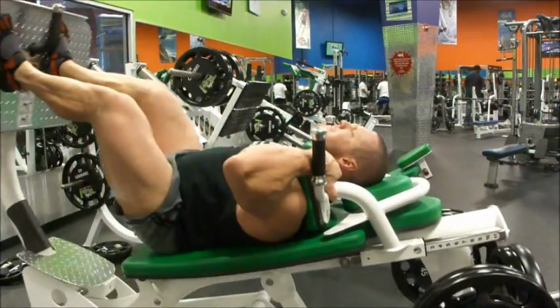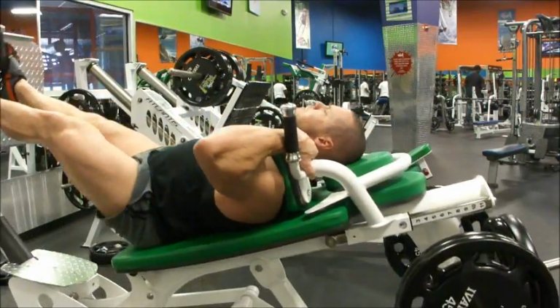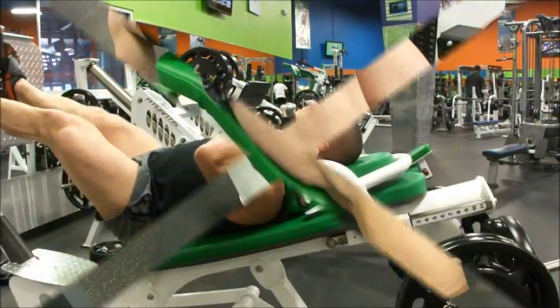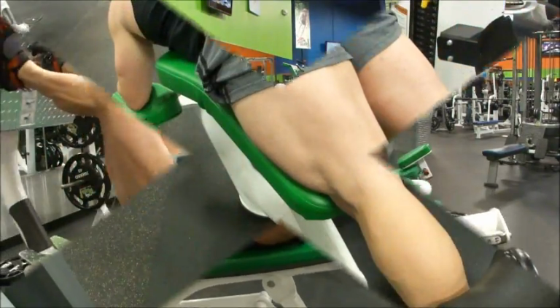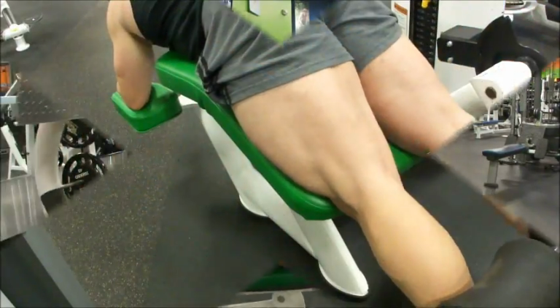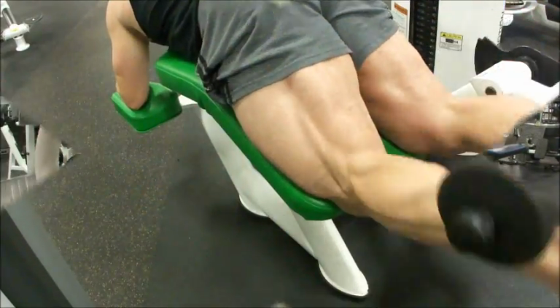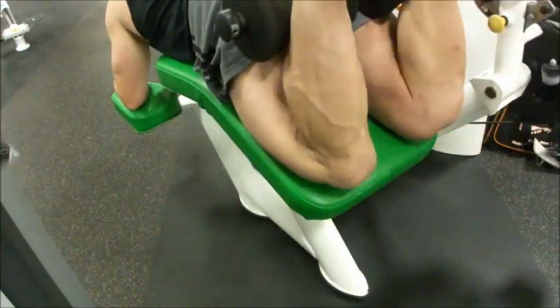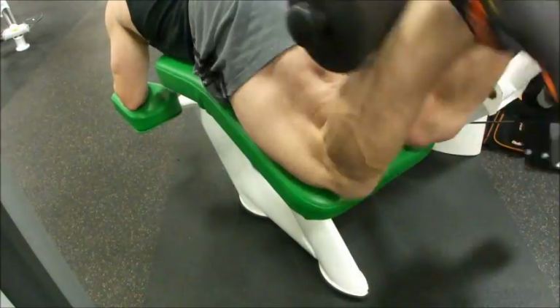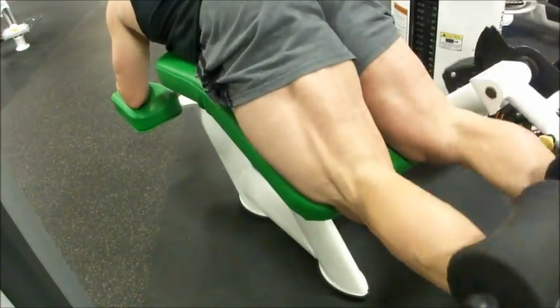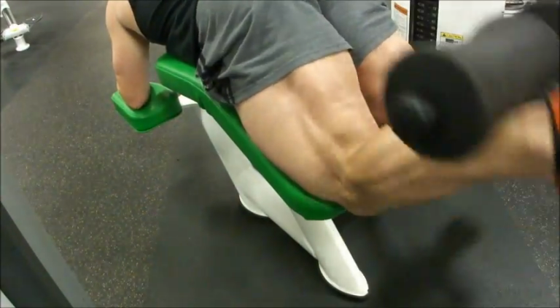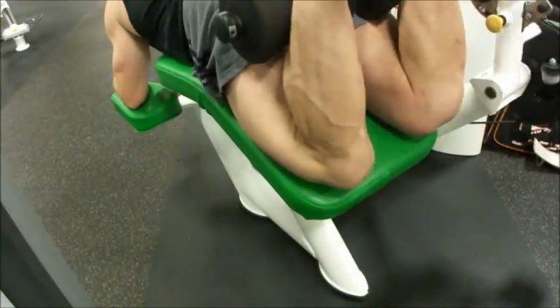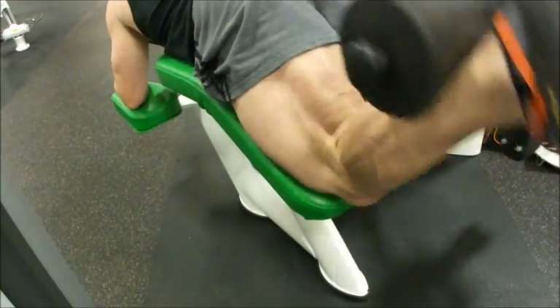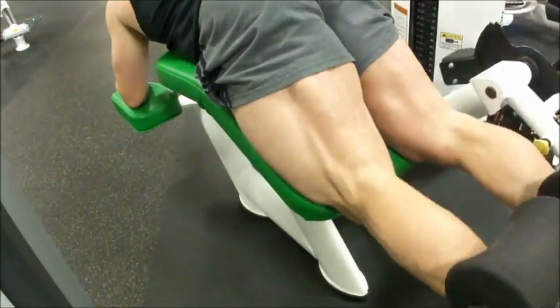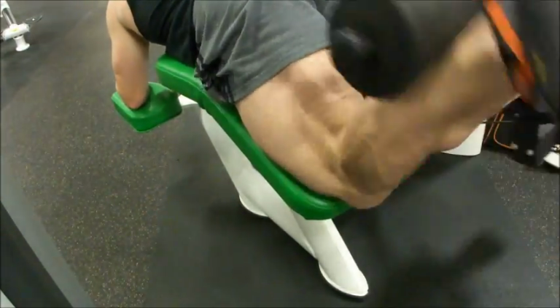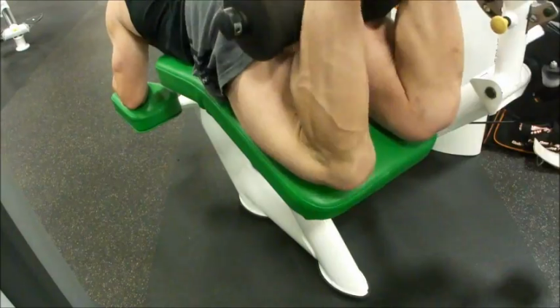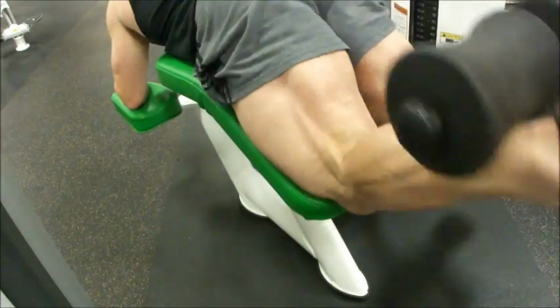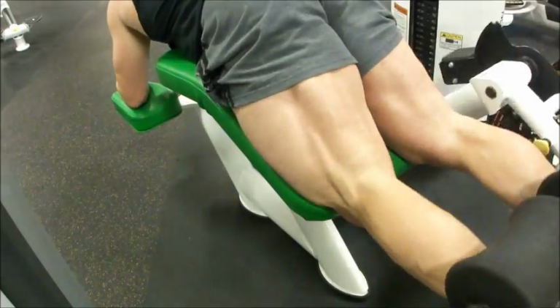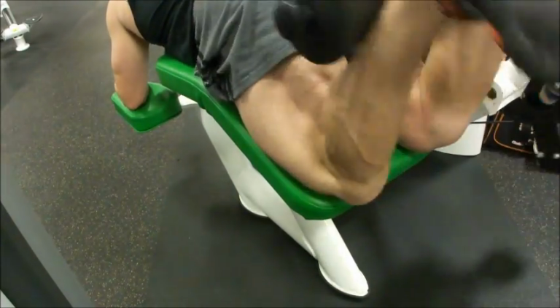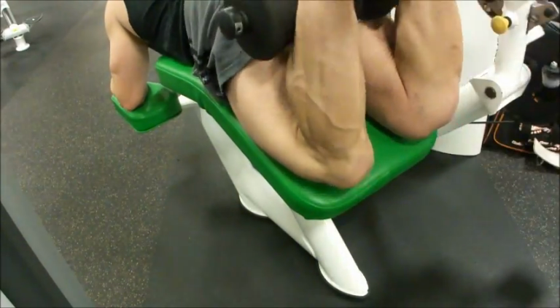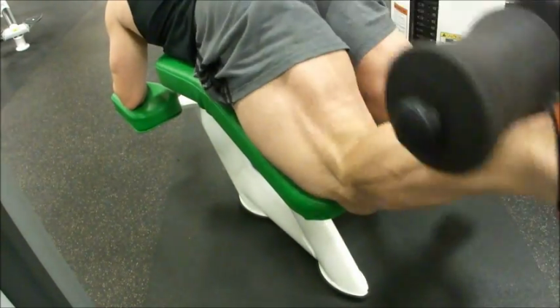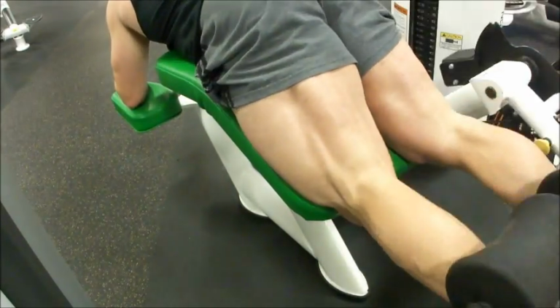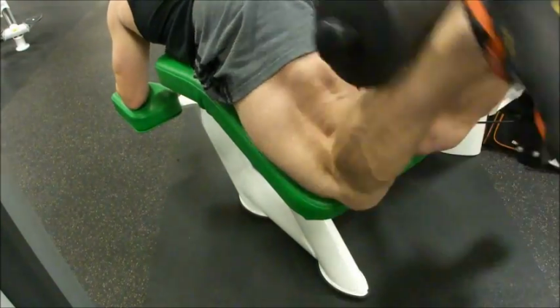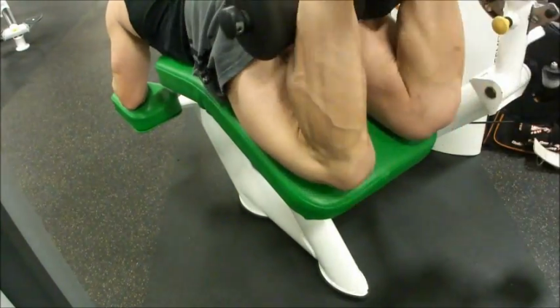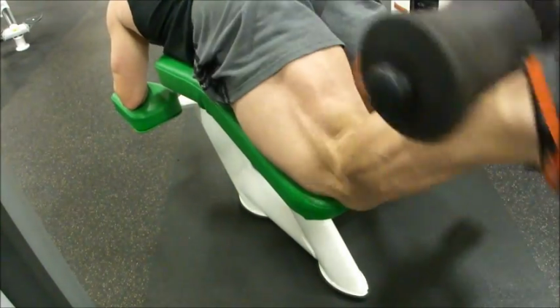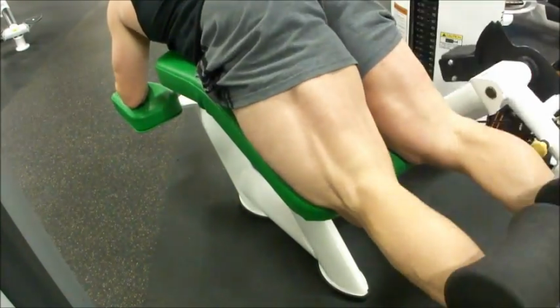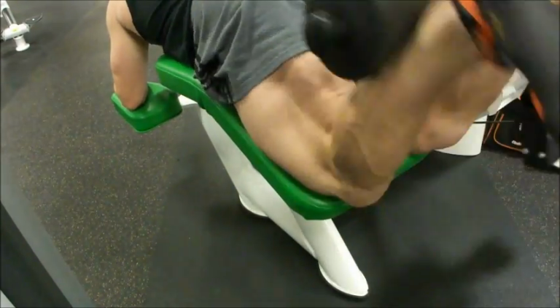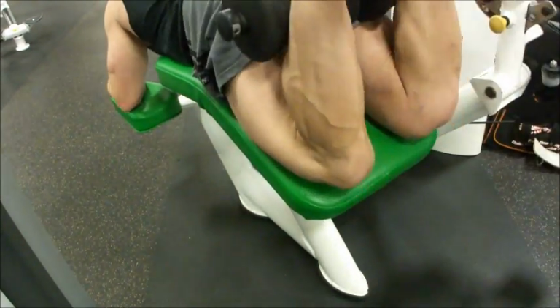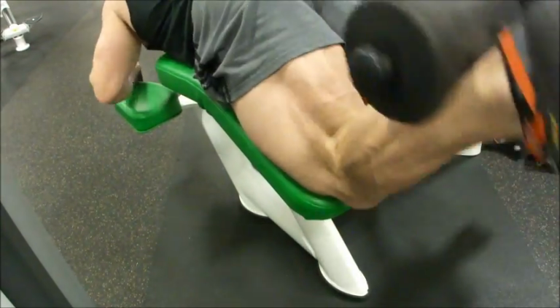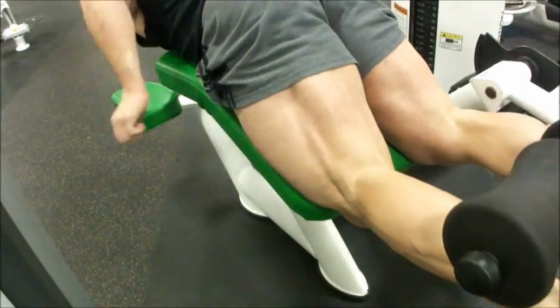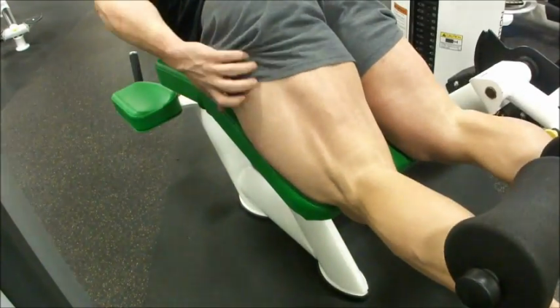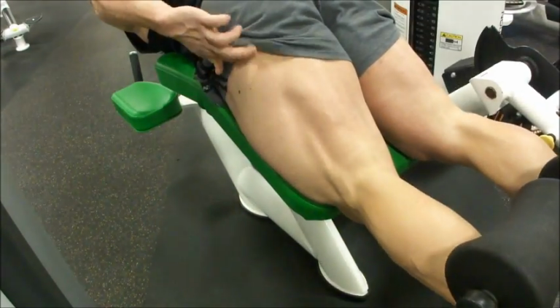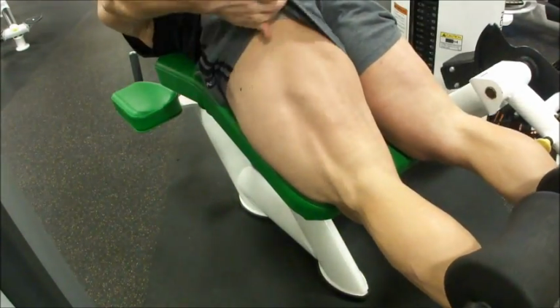Here we go, hamstring curls. I'm going fast — you might ask, Mark, why aren't you going slow on the negatives? Well, I have 30 reps to do.